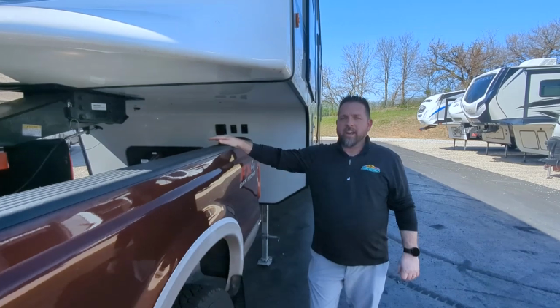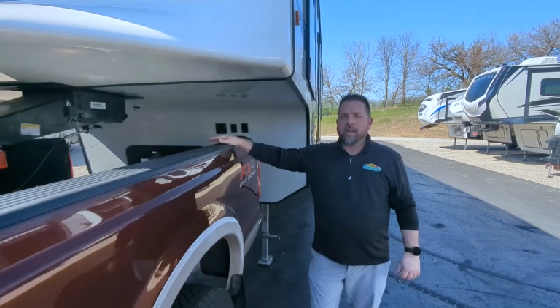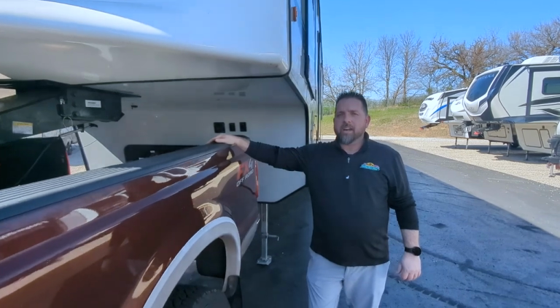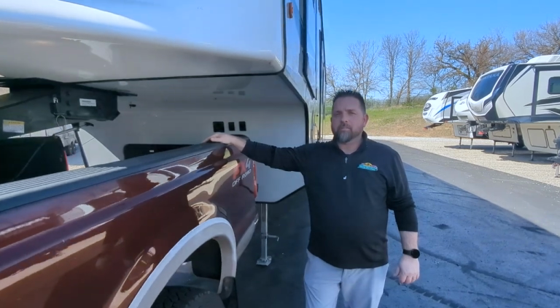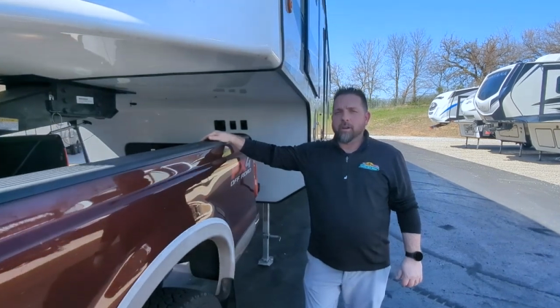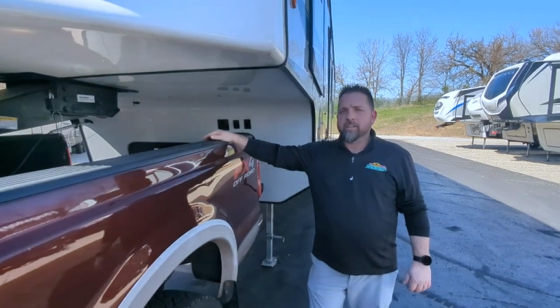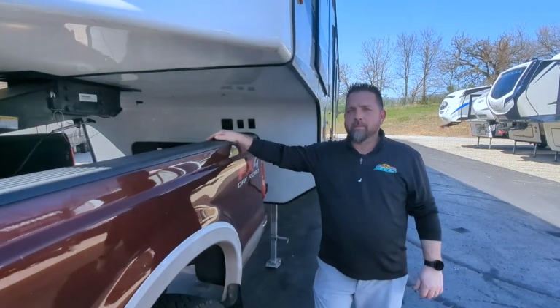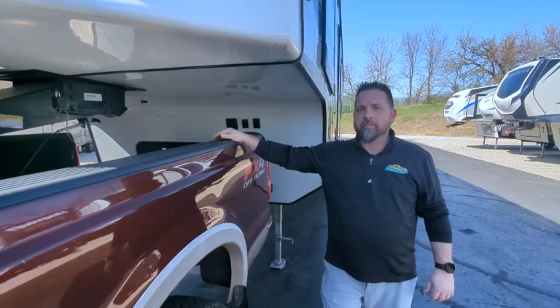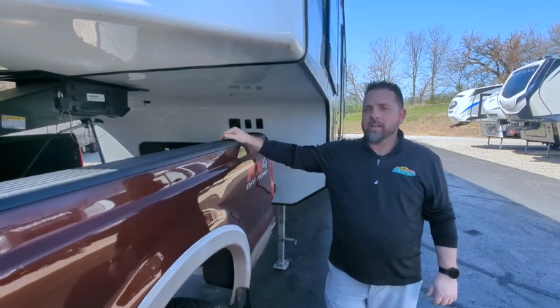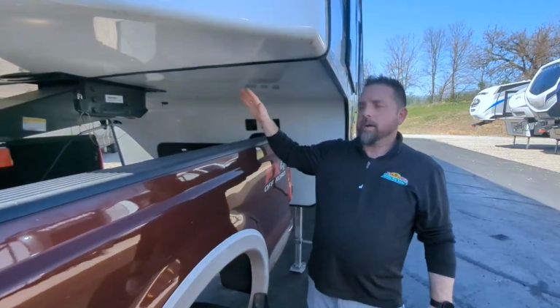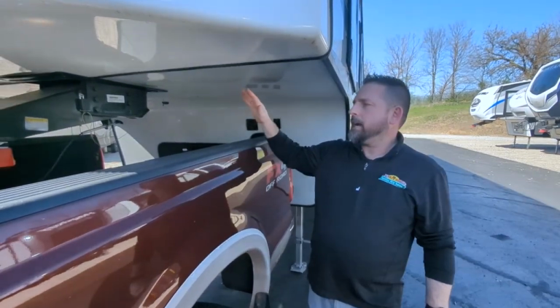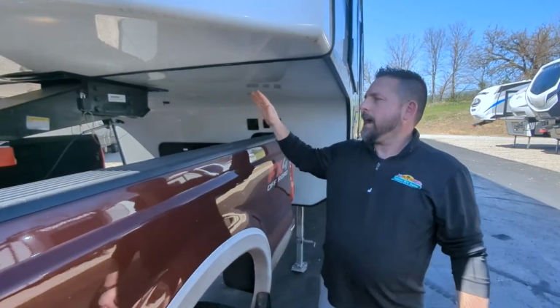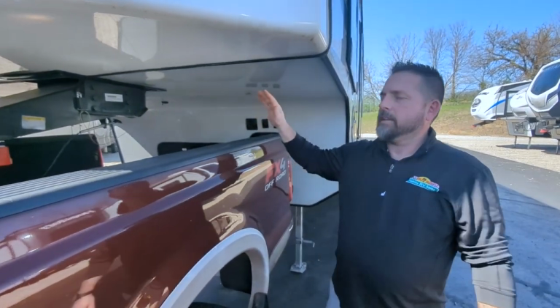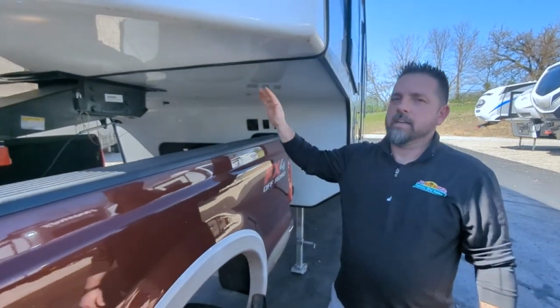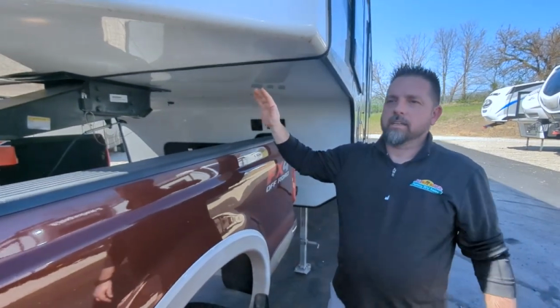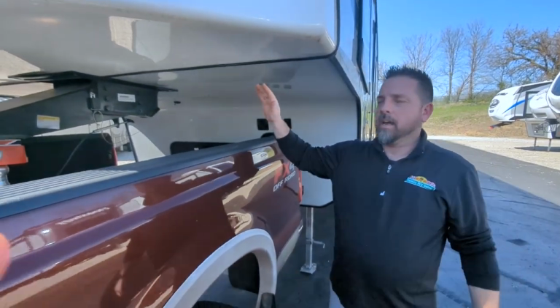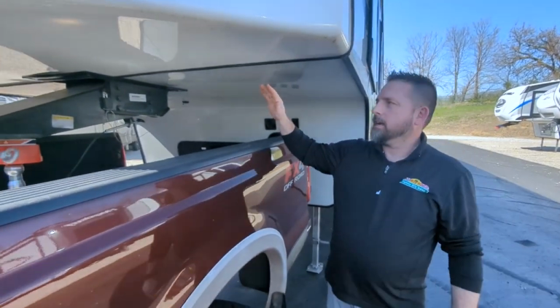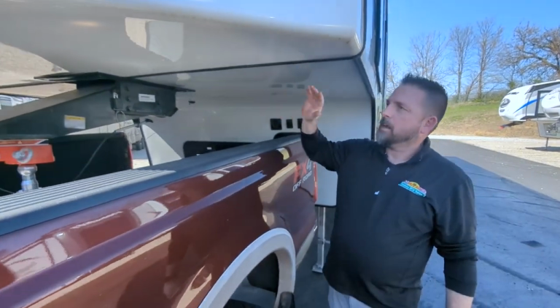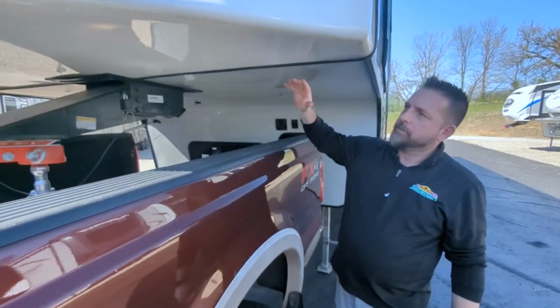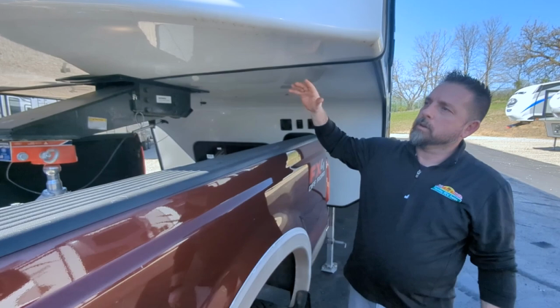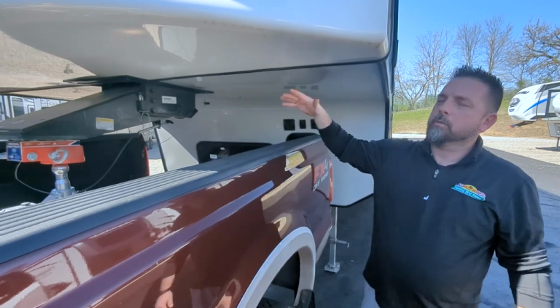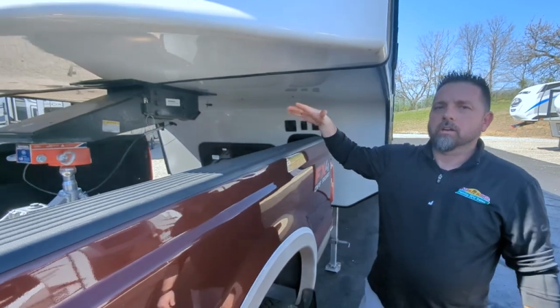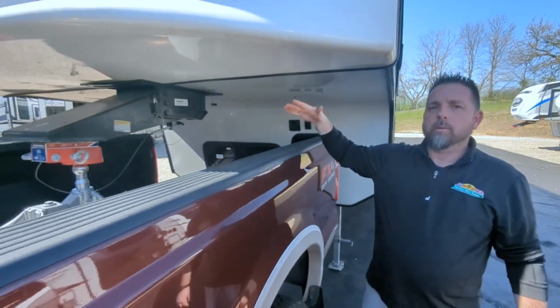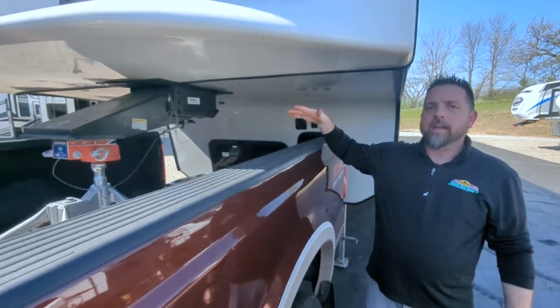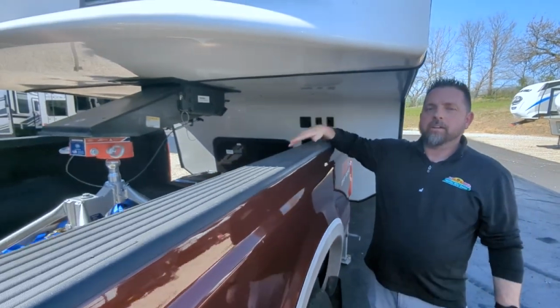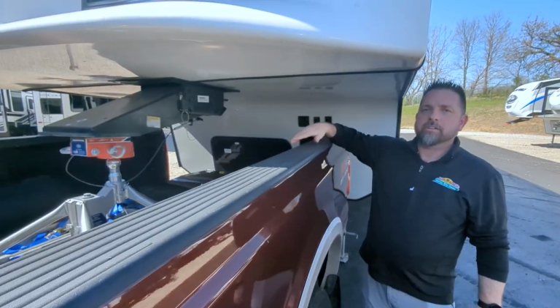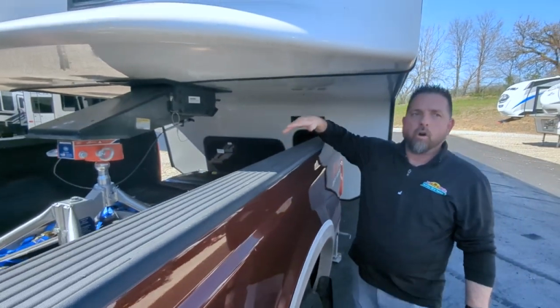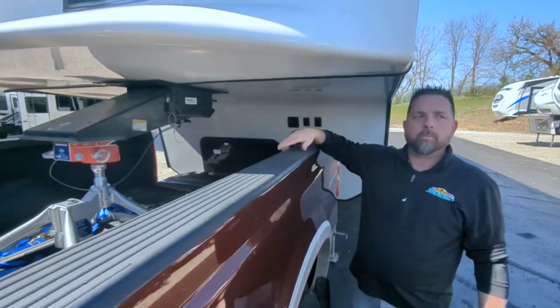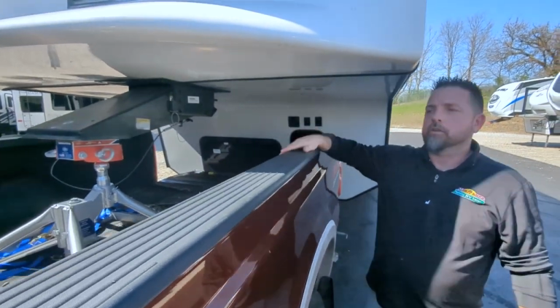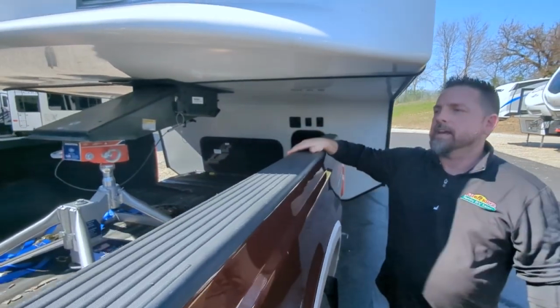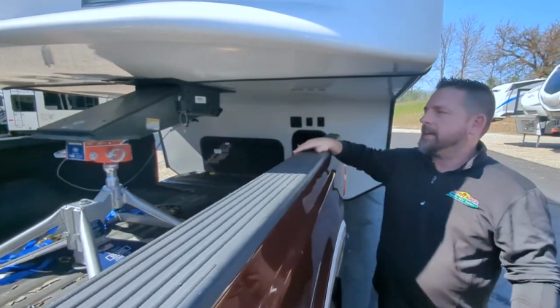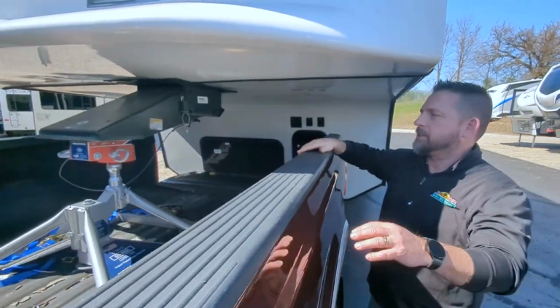Hey everybody, it's Josh from All My Rich Family RV. We're here at the fifth wheel that we're going to hook up with the Anderson Ultimate Gooseneck Connection.